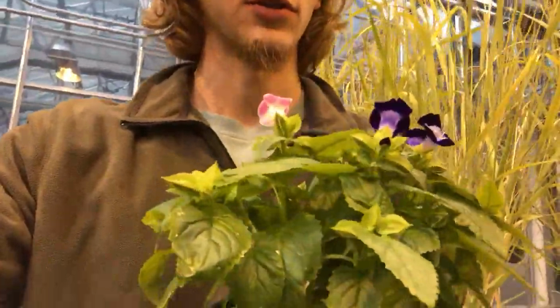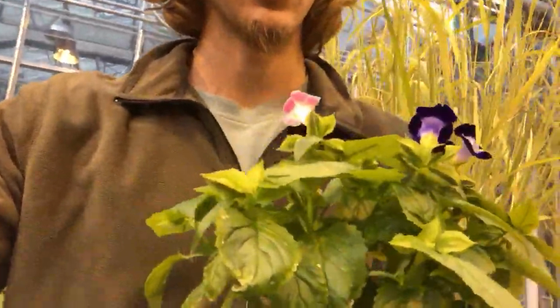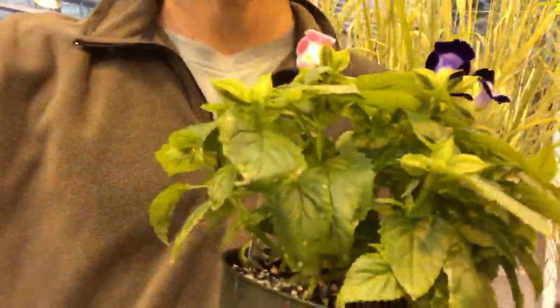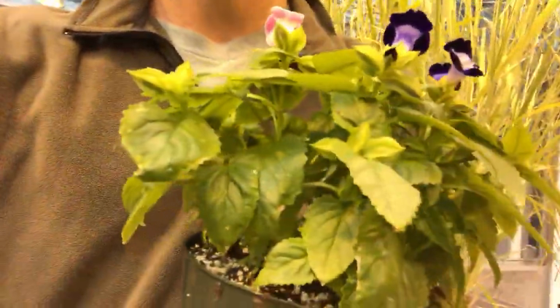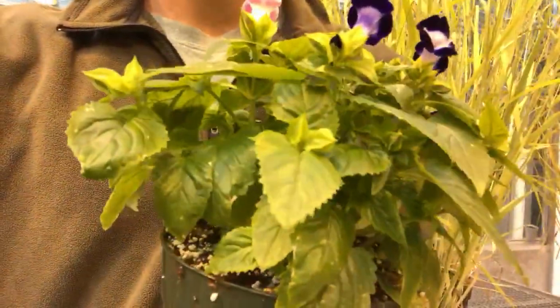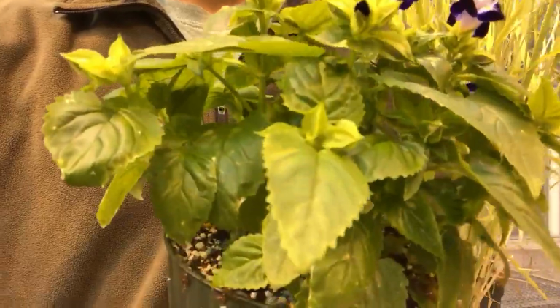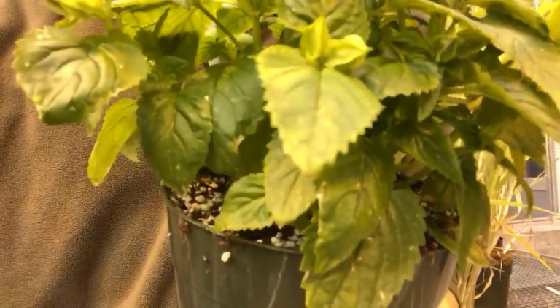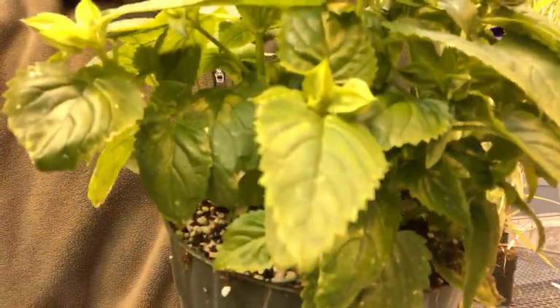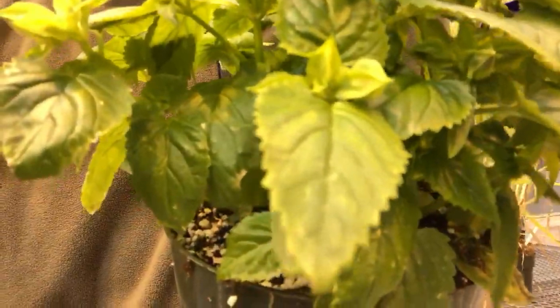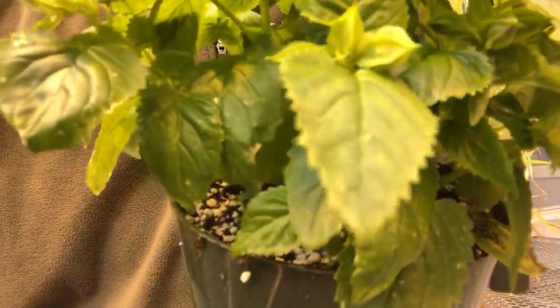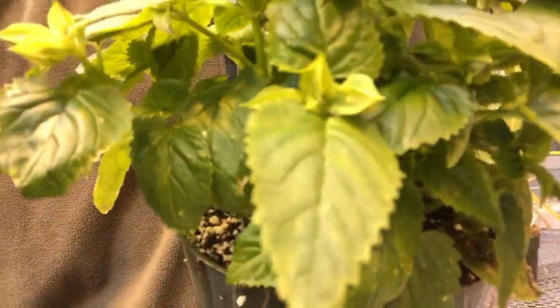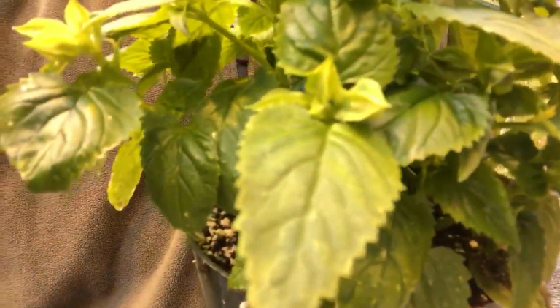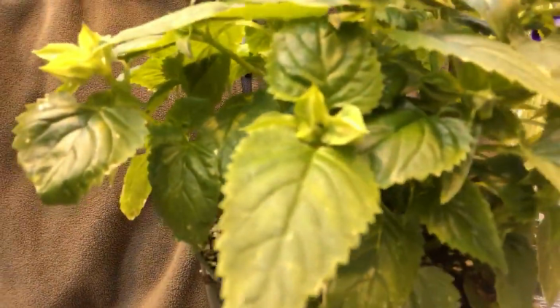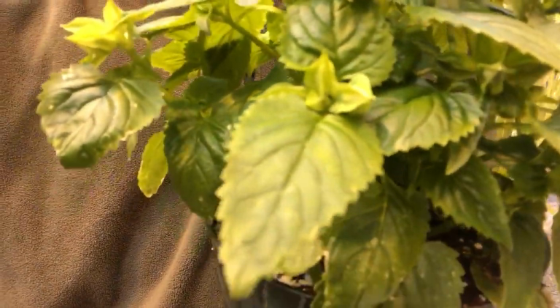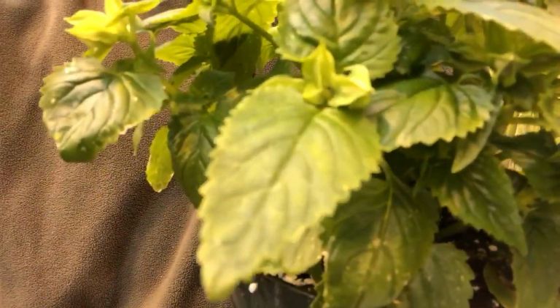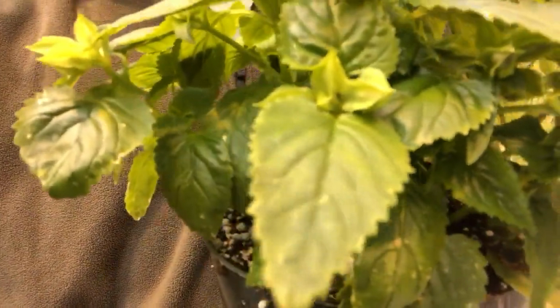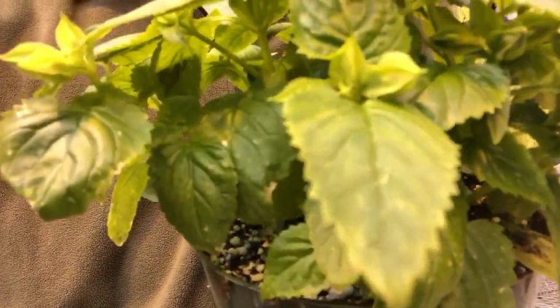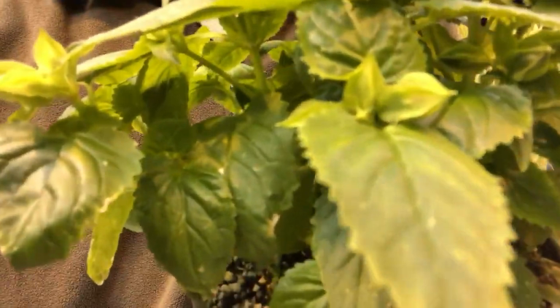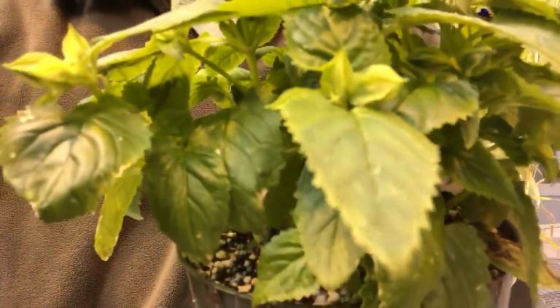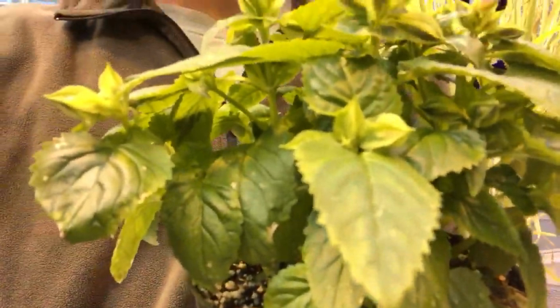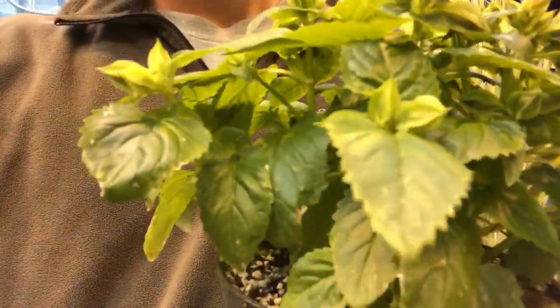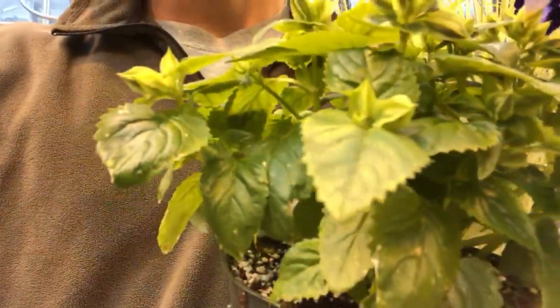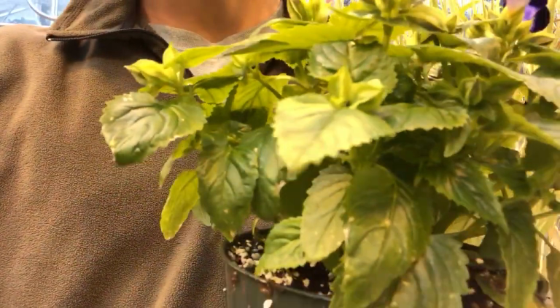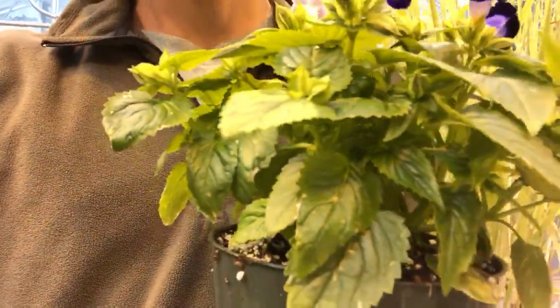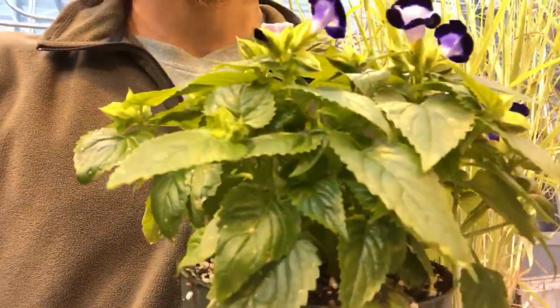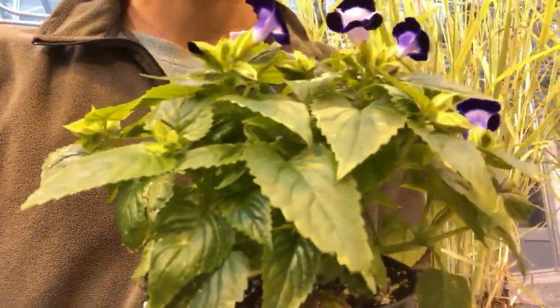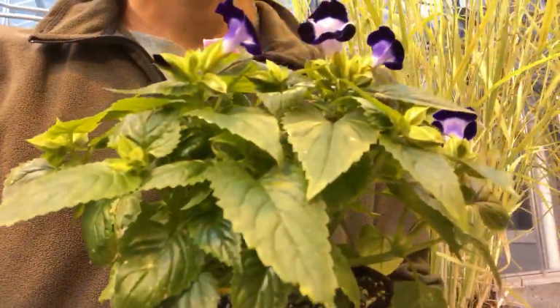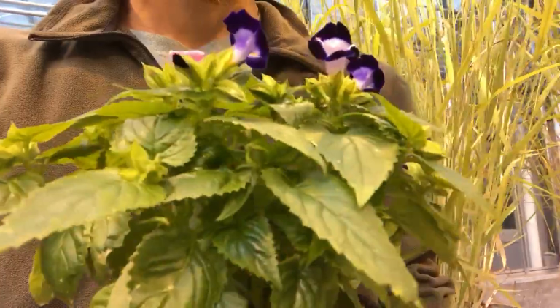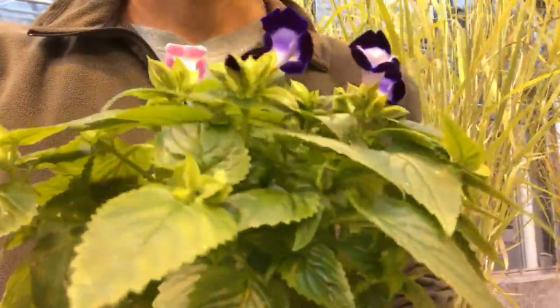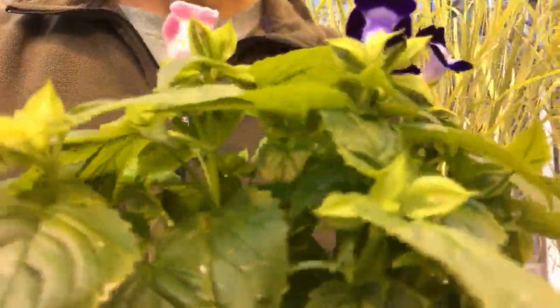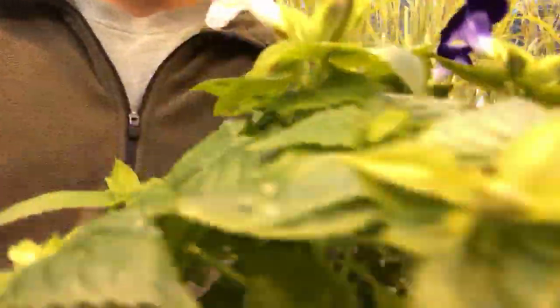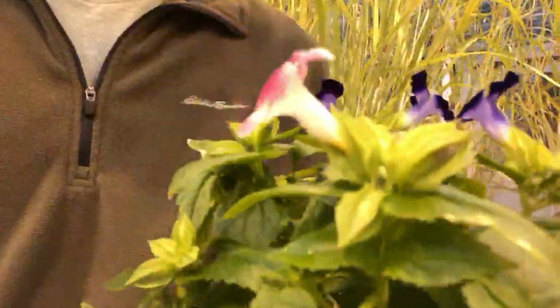First off you're gonna notice its leaves. Pretty ovate shape — so oval shape — with serrate edges. You can see the sharp serration there.